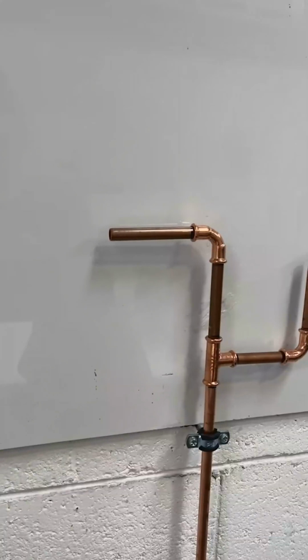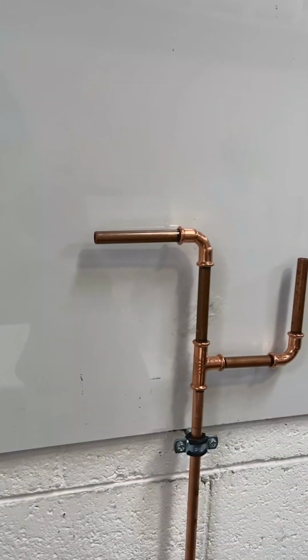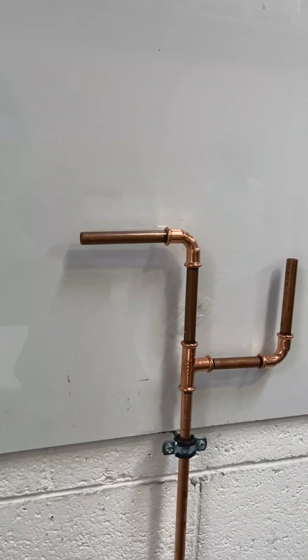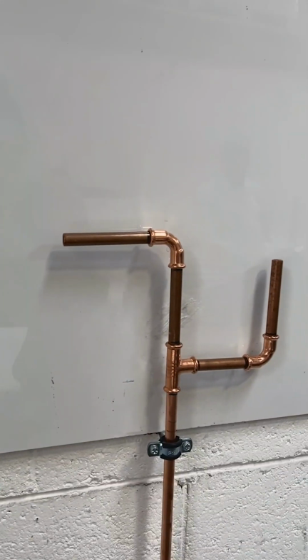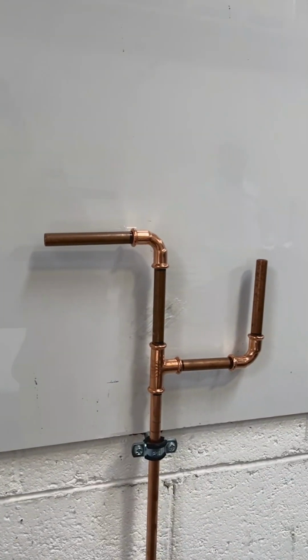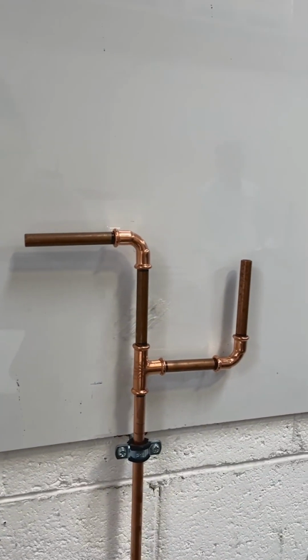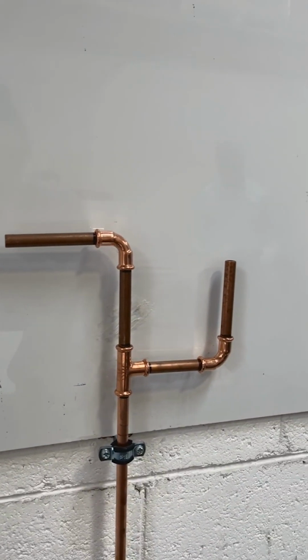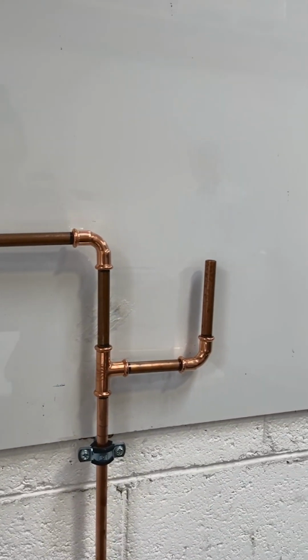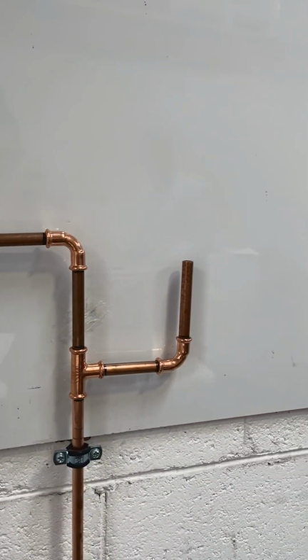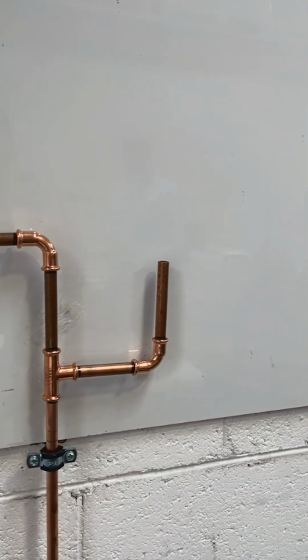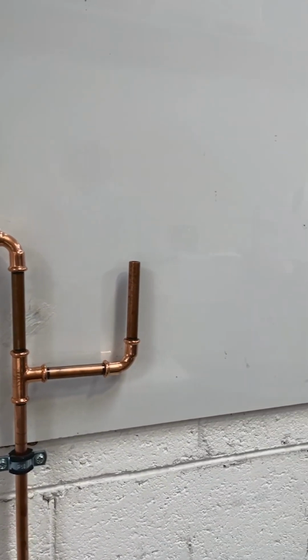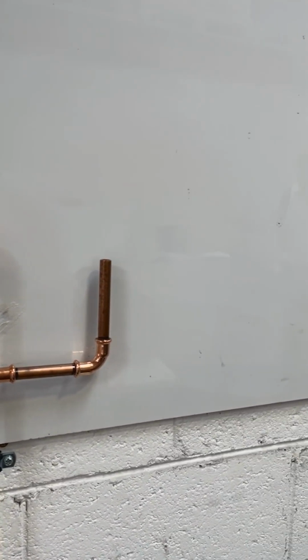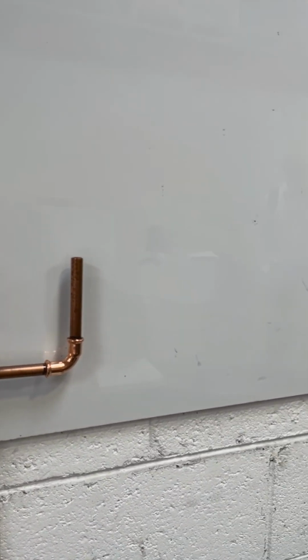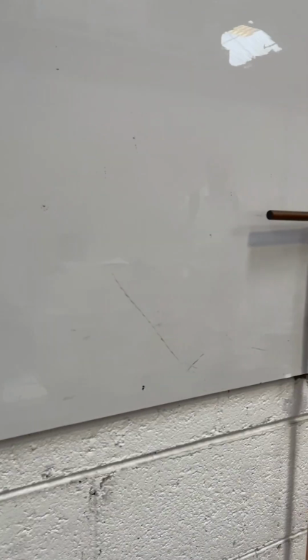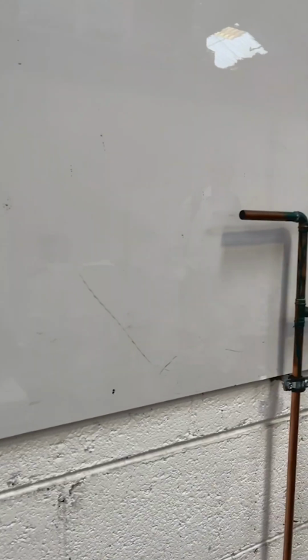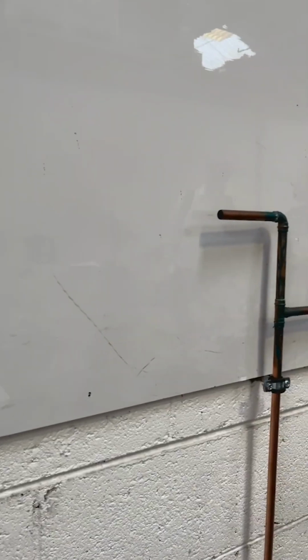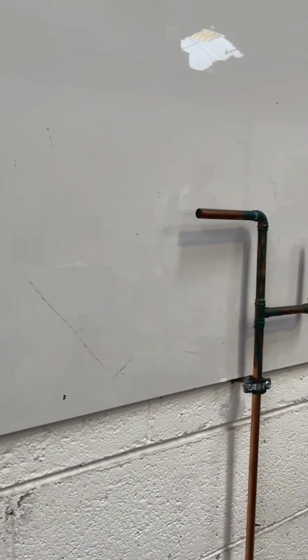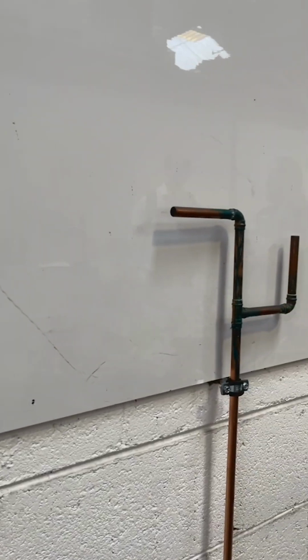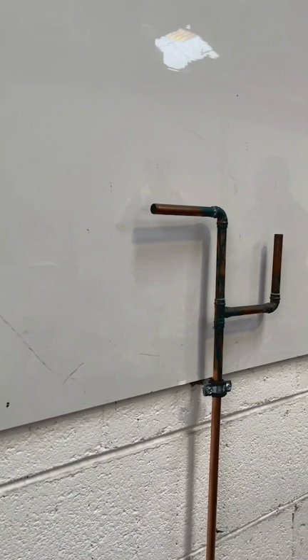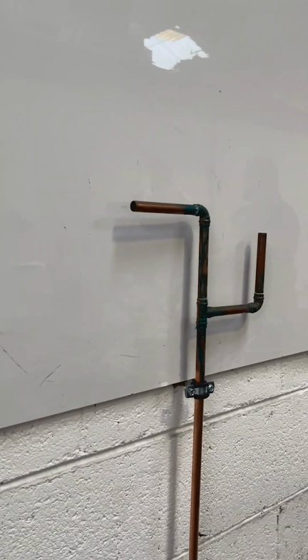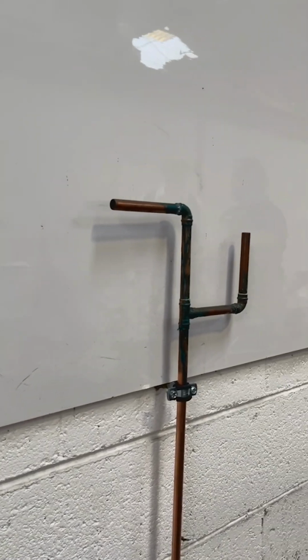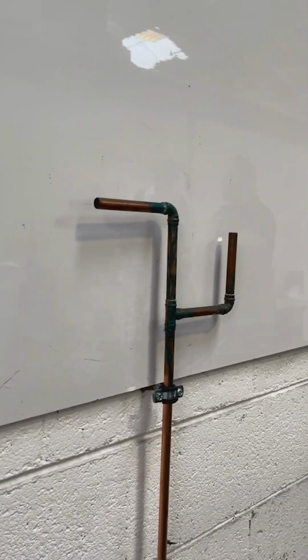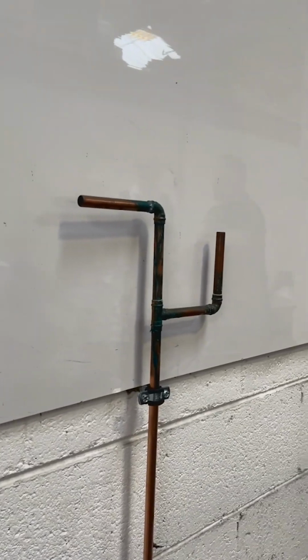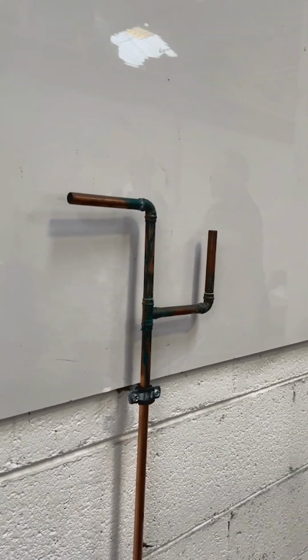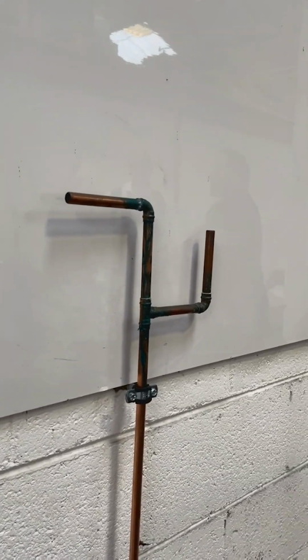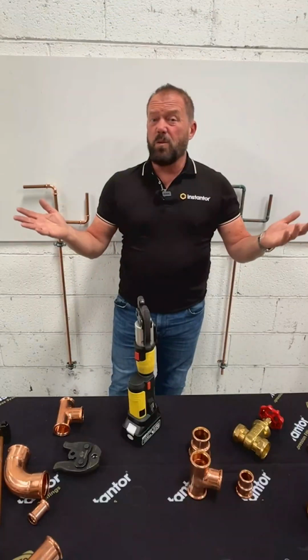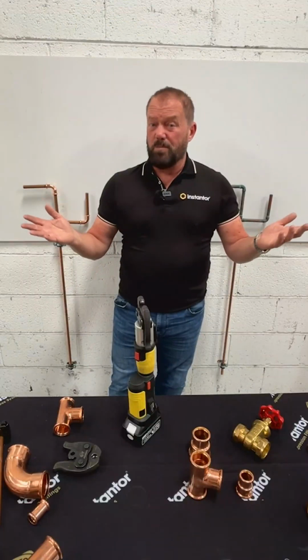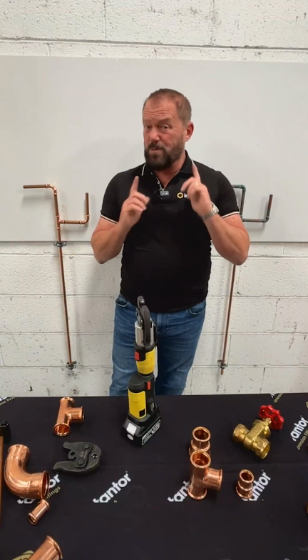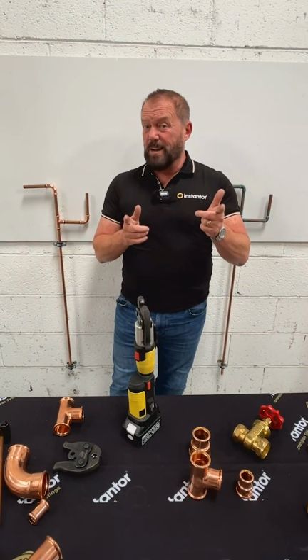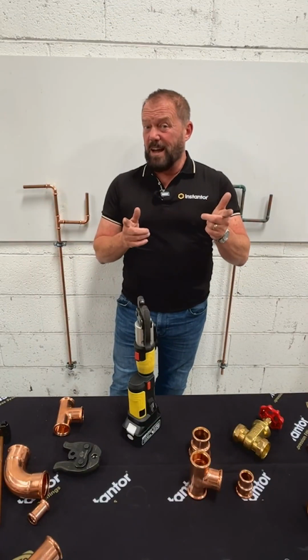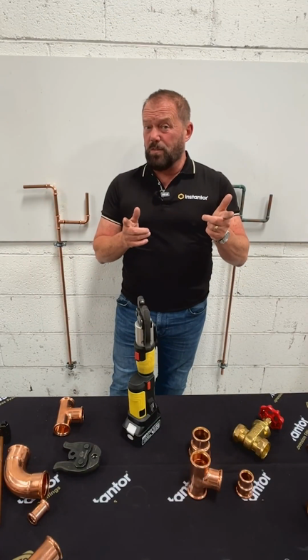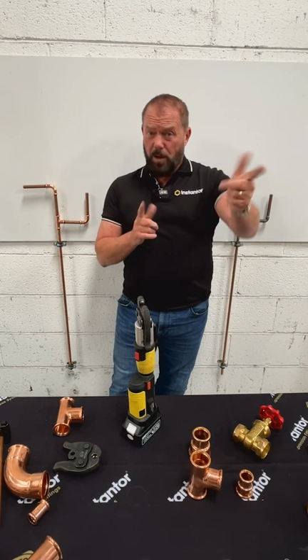If you look at the difference between this, which is pressed, and this, which is soldered, you can obviously see the difference. You know what, that's why I love plumbing.